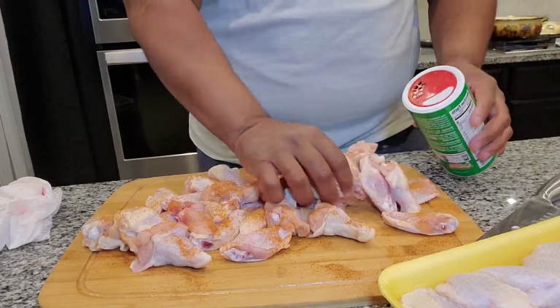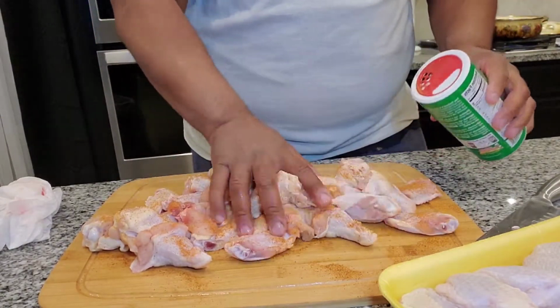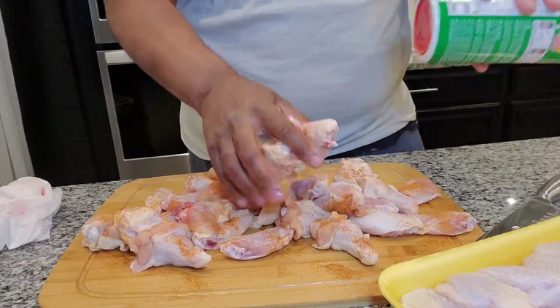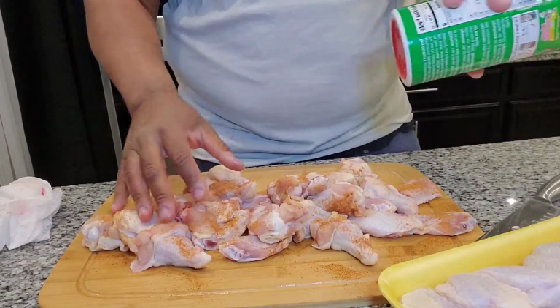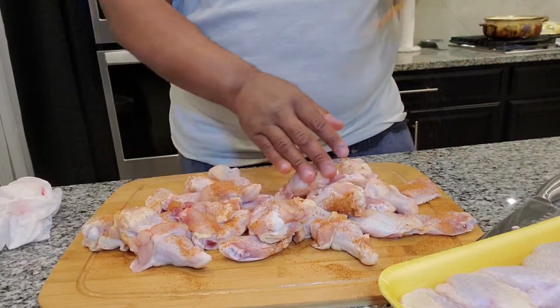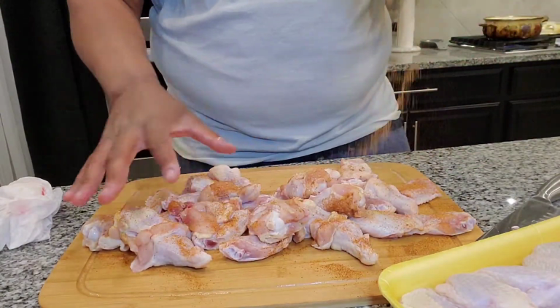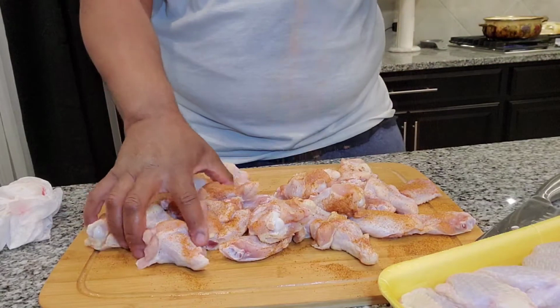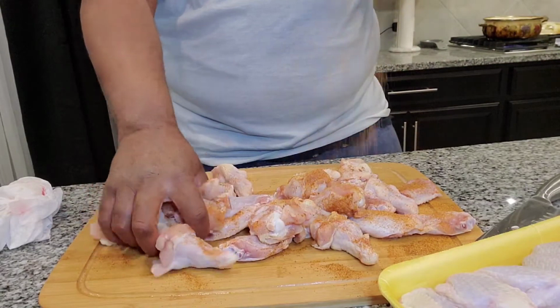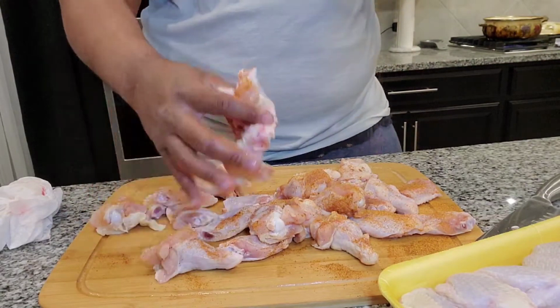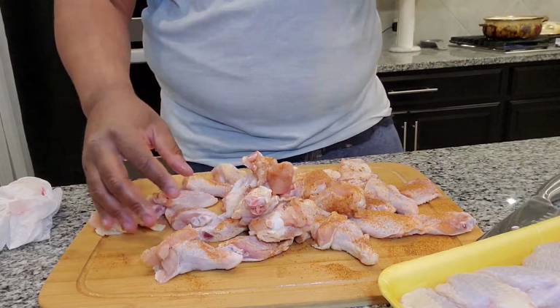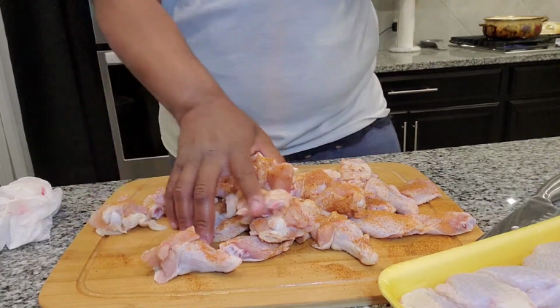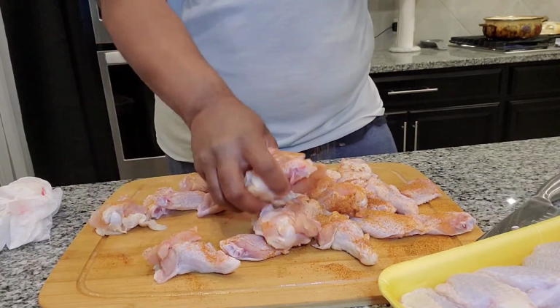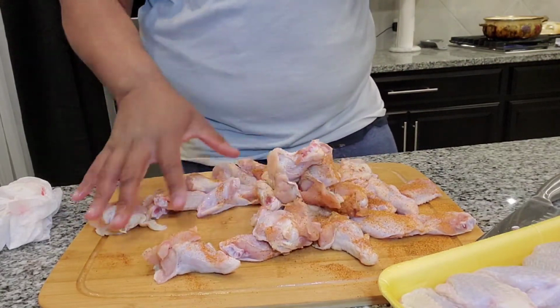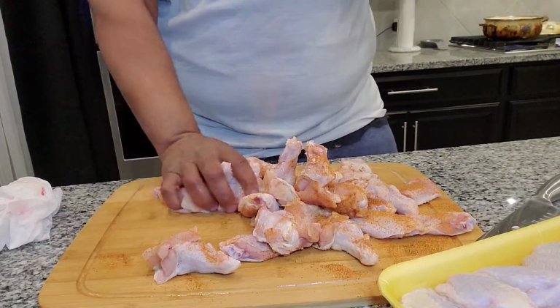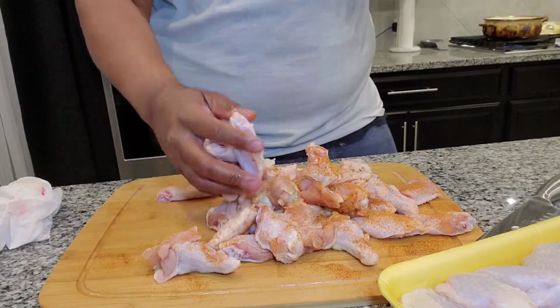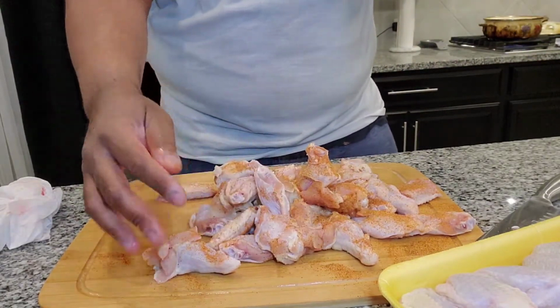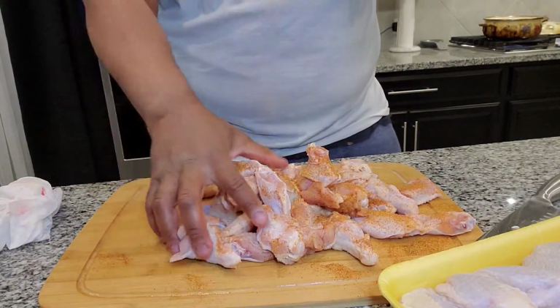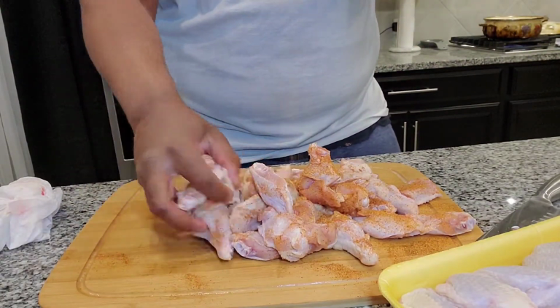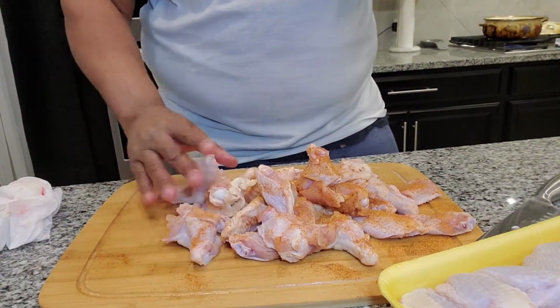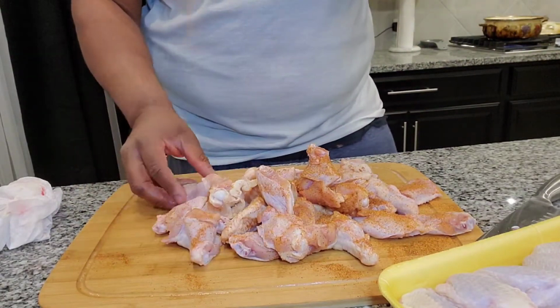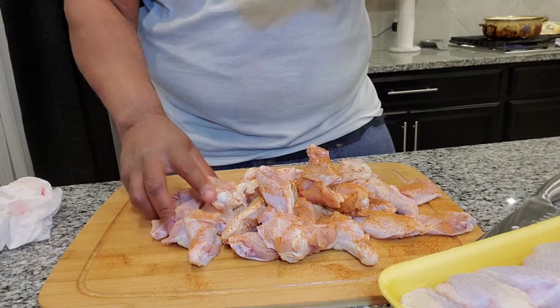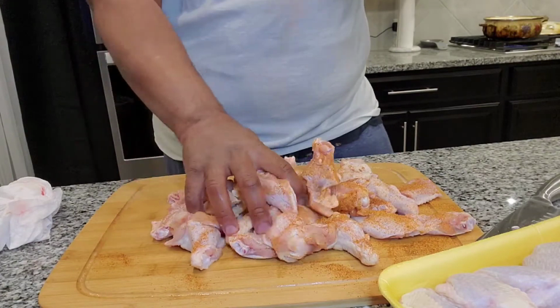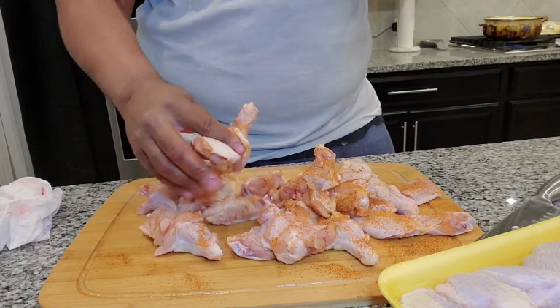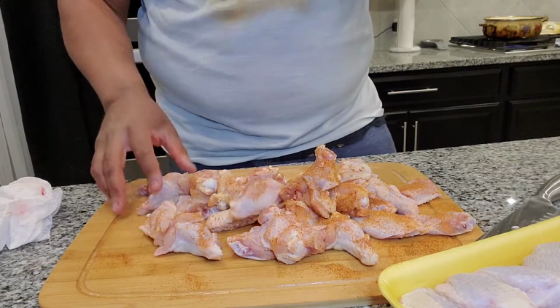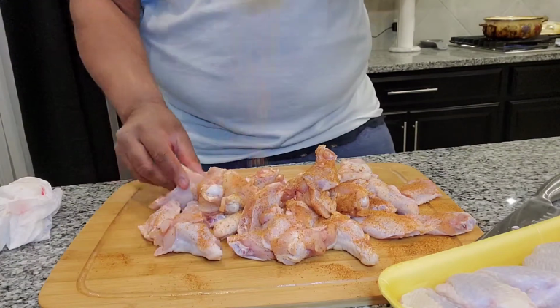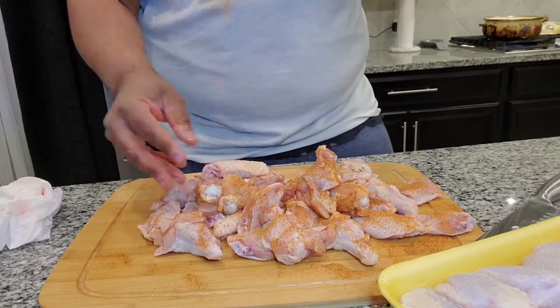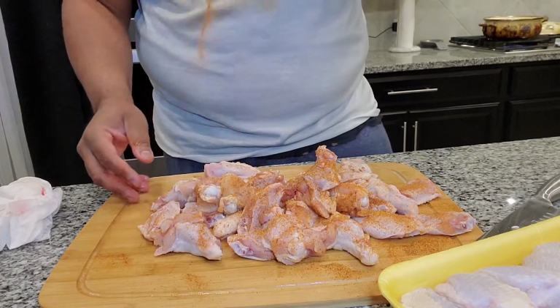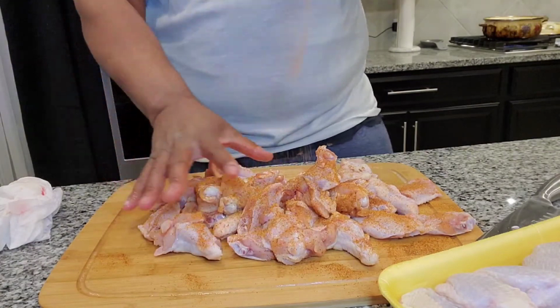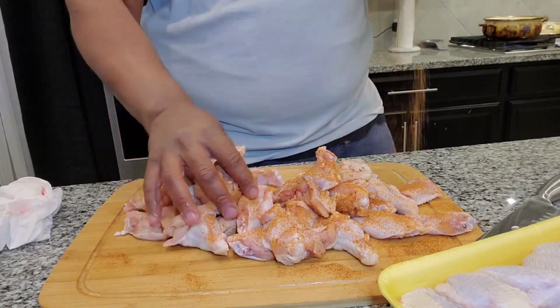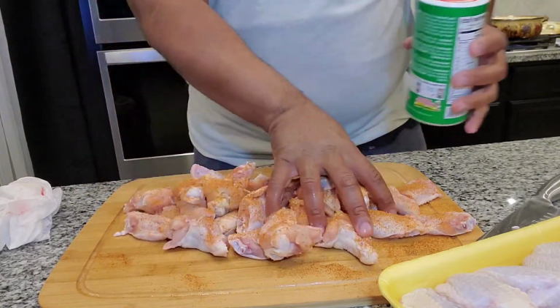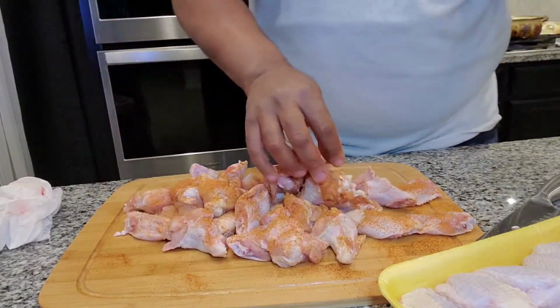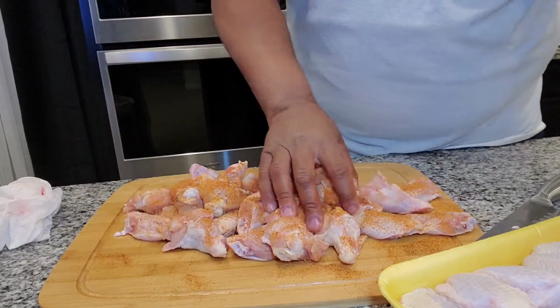As you do that, we'll toss the chicken — season and toss. You can see the coating is a lot more even when you do that.